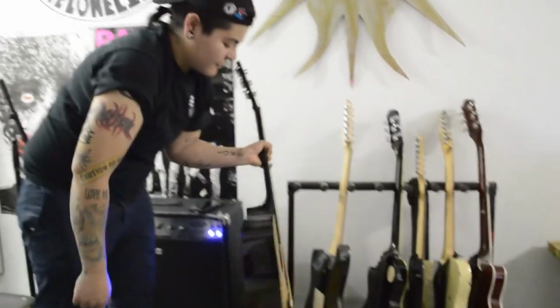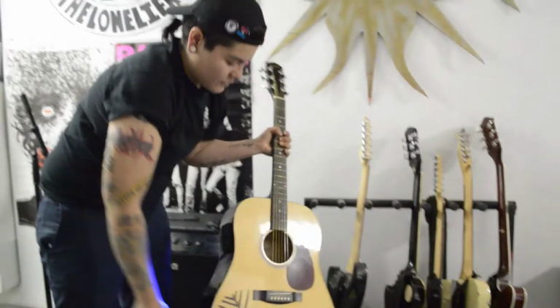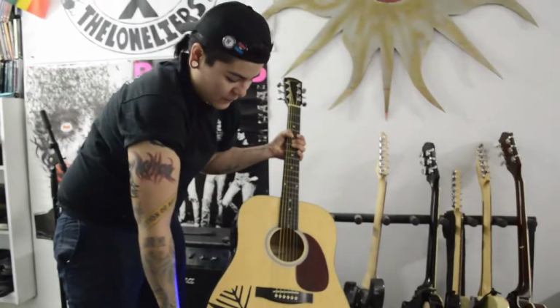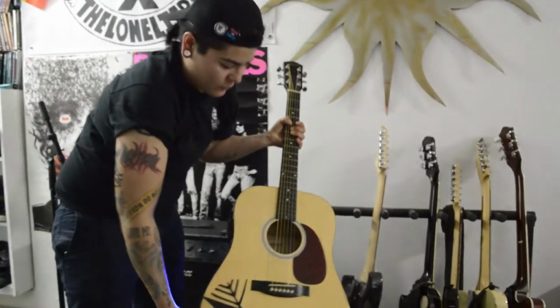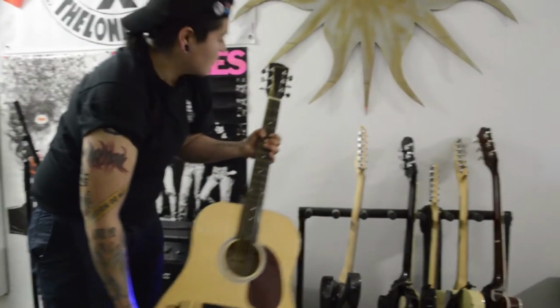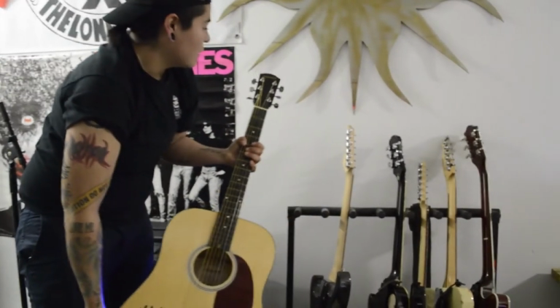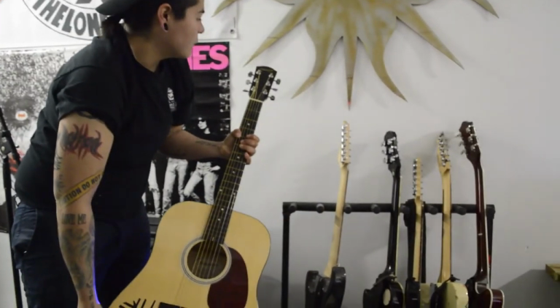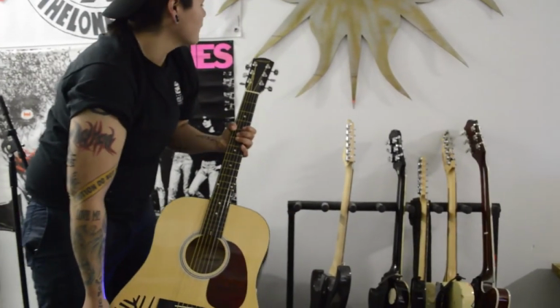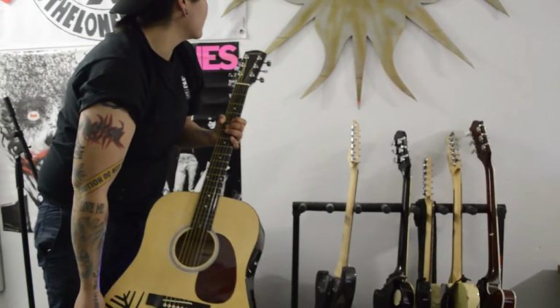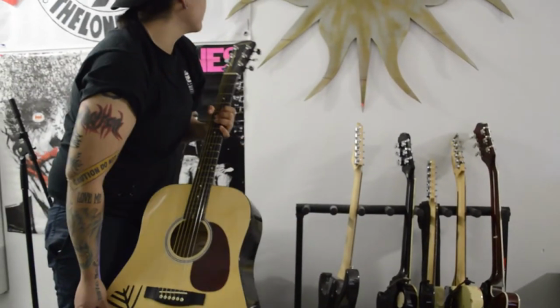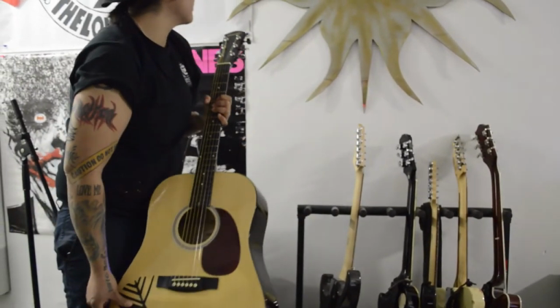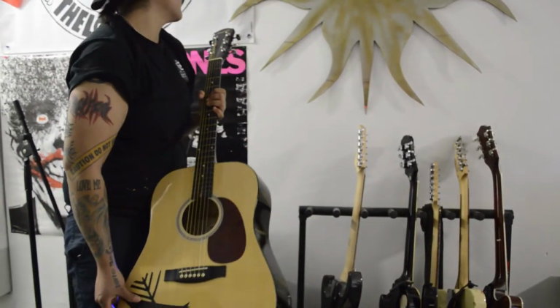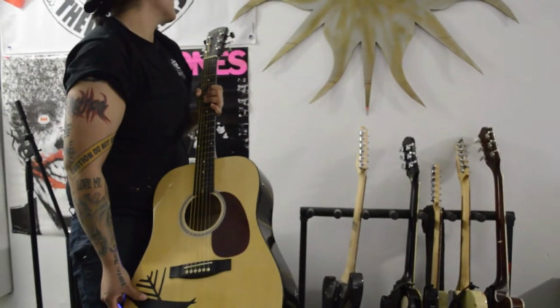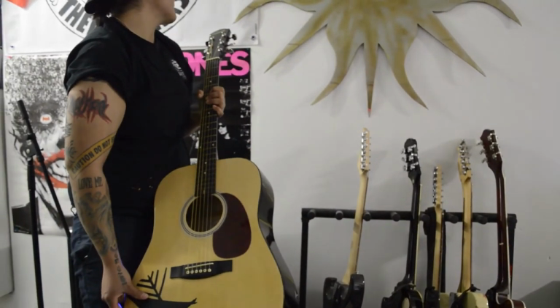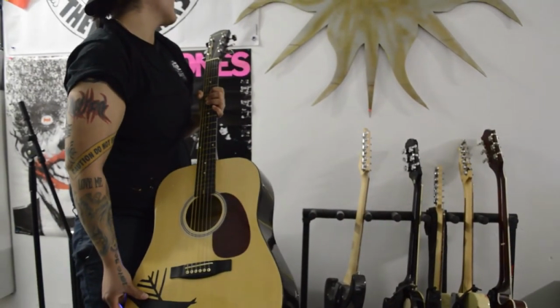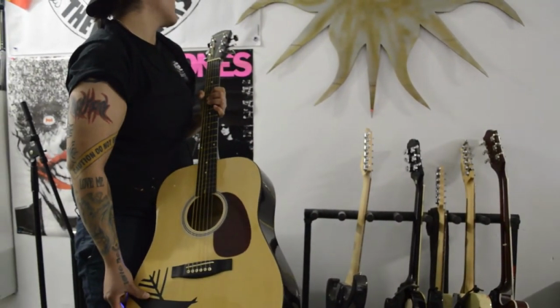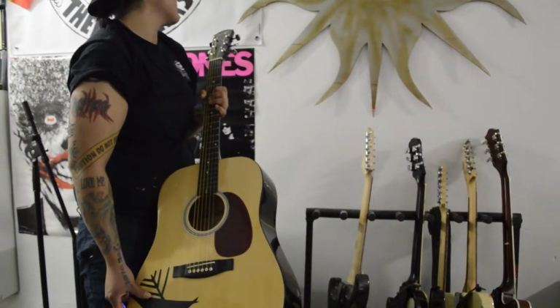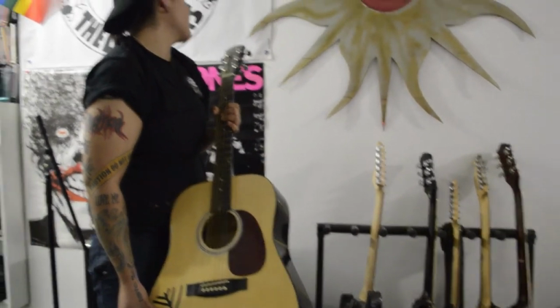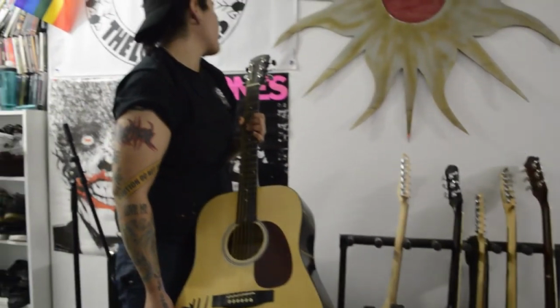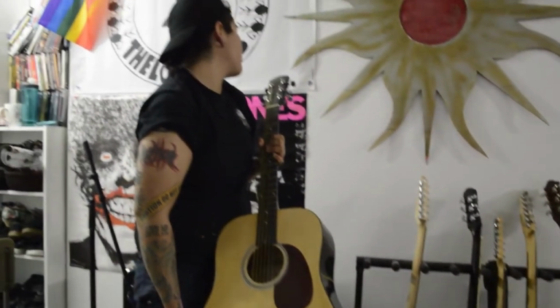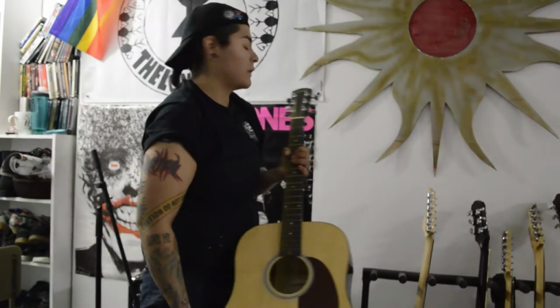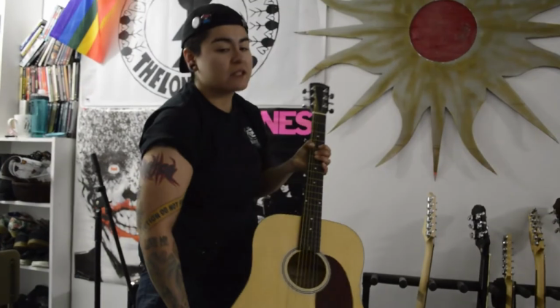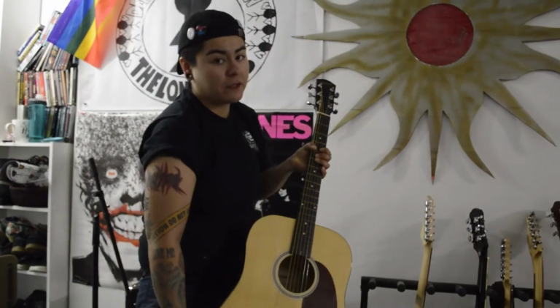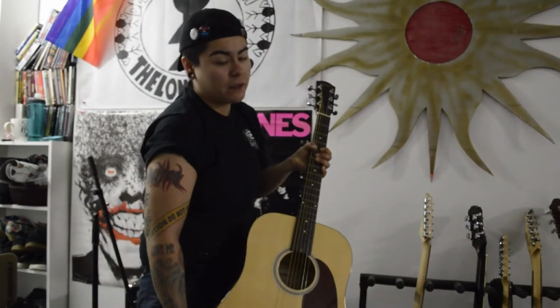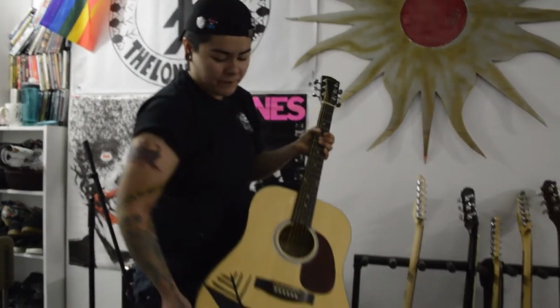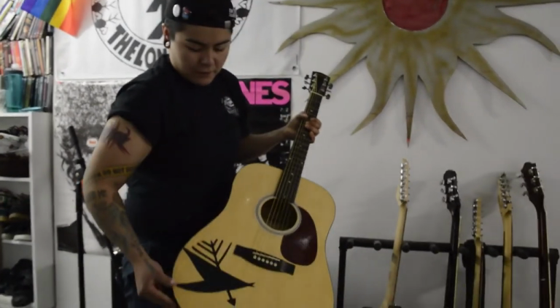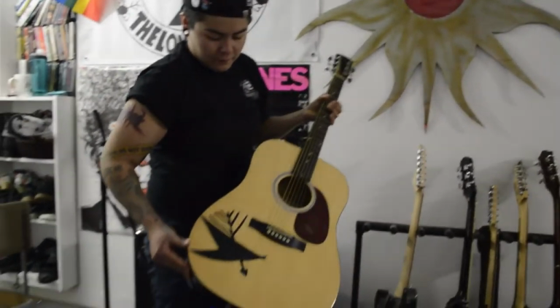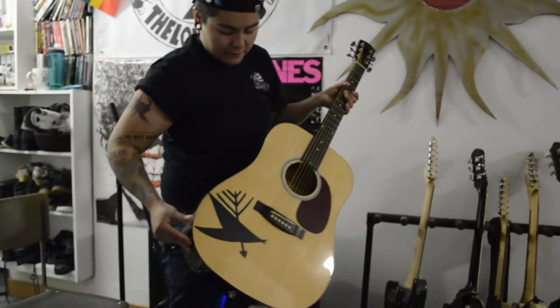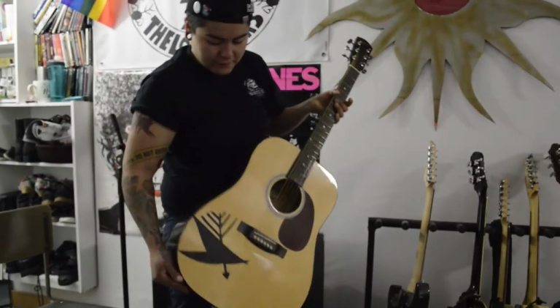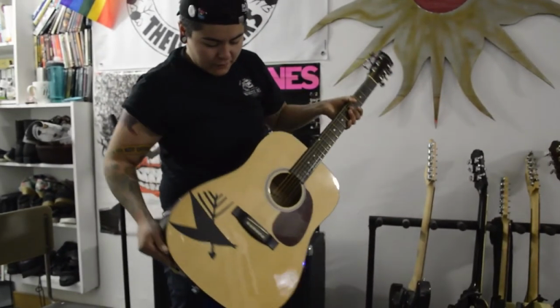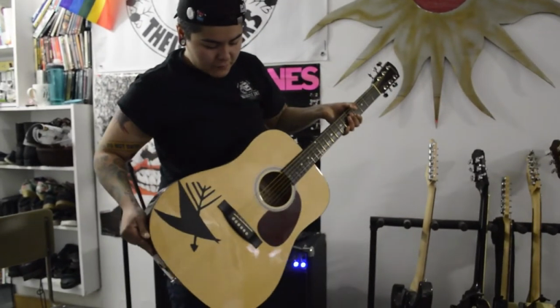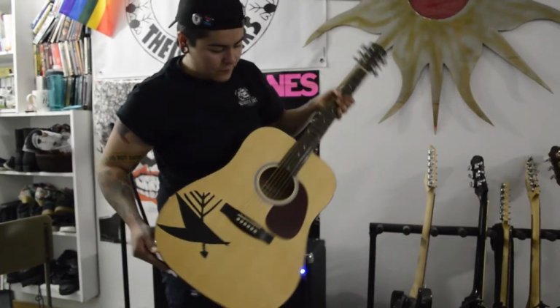And this one is my acoustic — actually, this is a Fender Starcaster. I used to have a Yamaha, but yeah, this is my acoustic one.